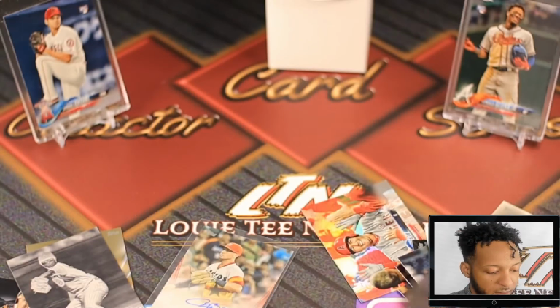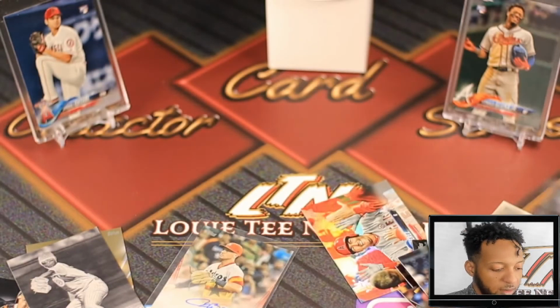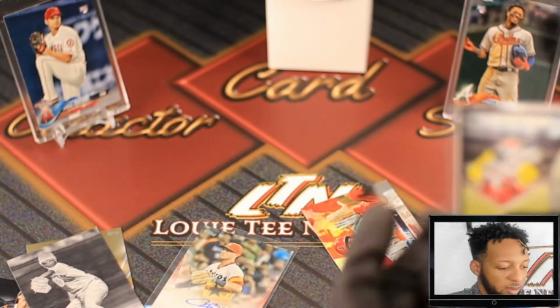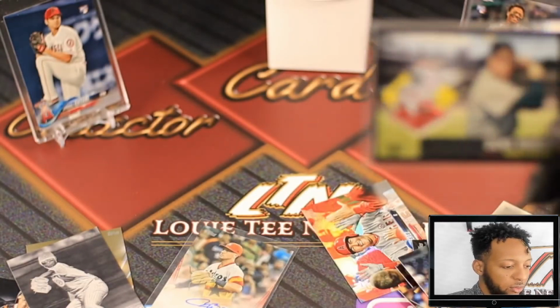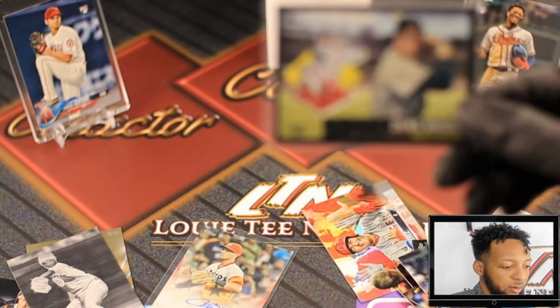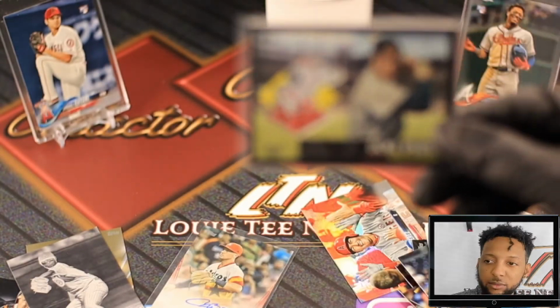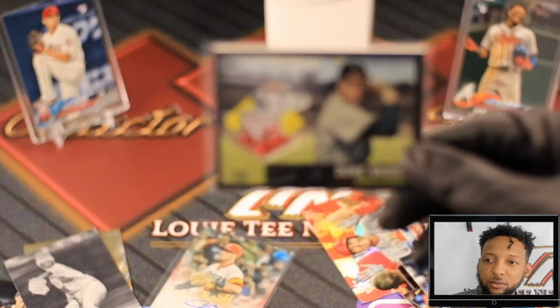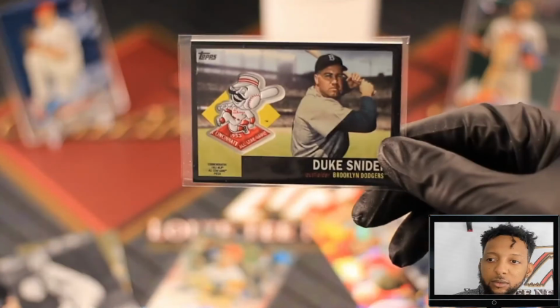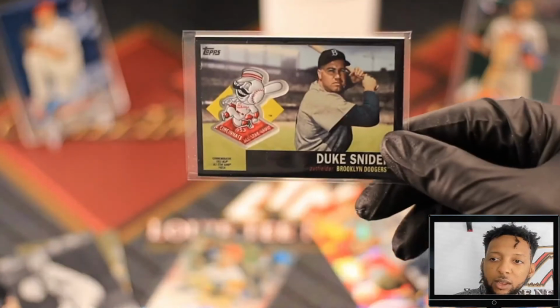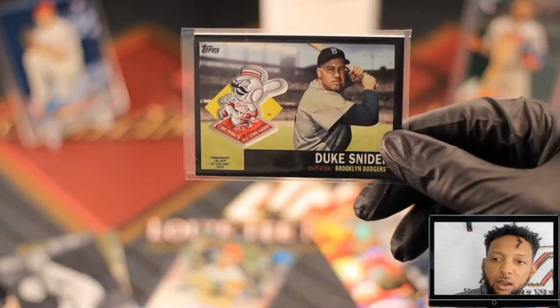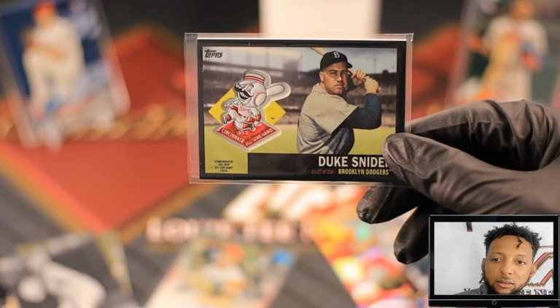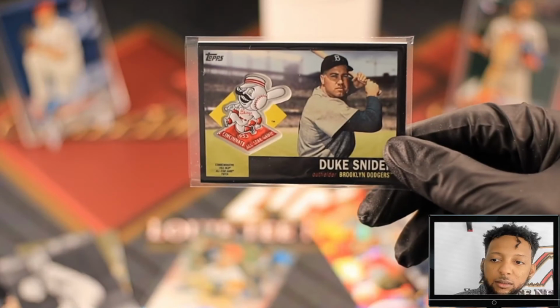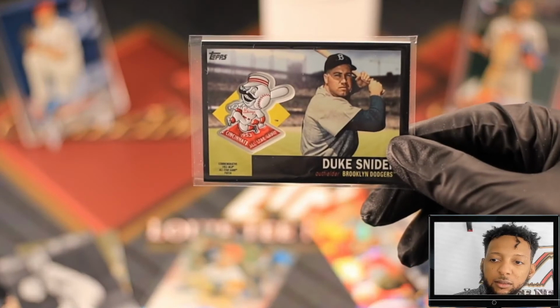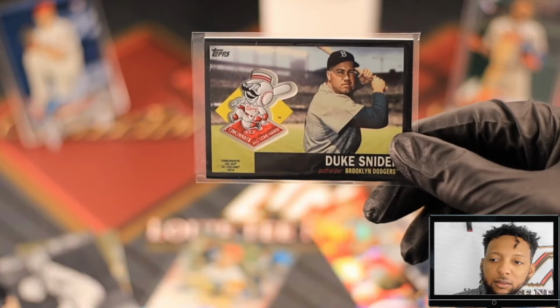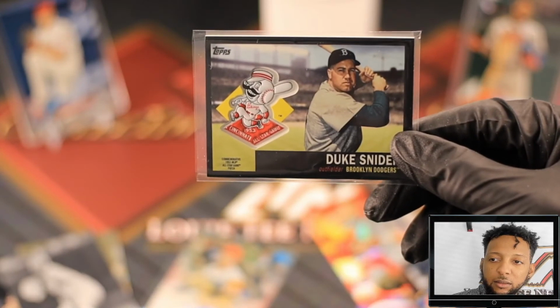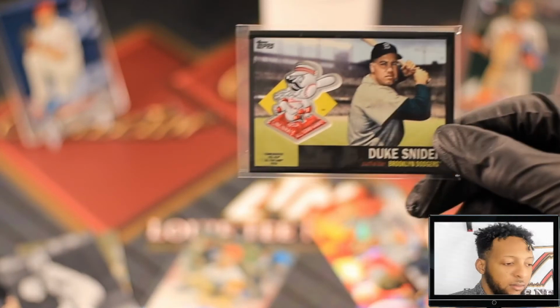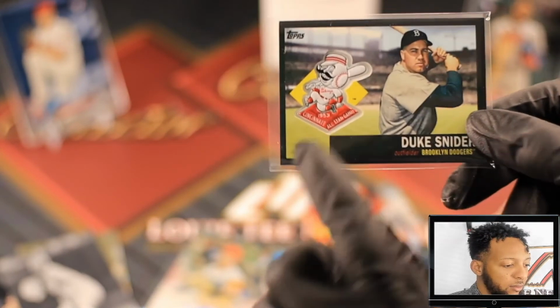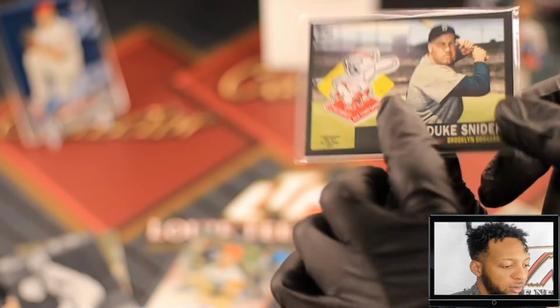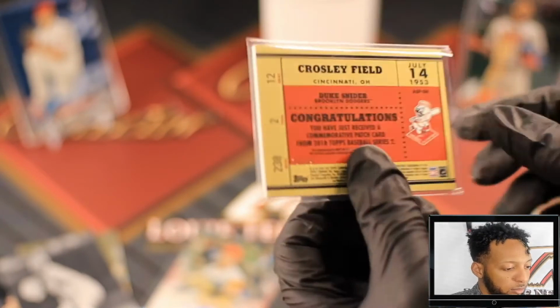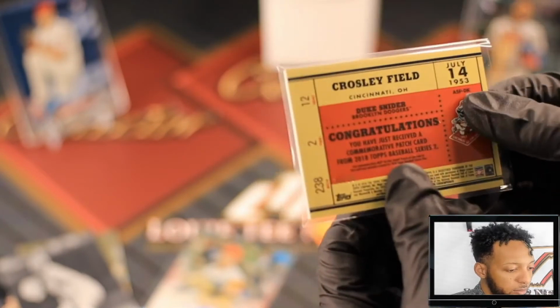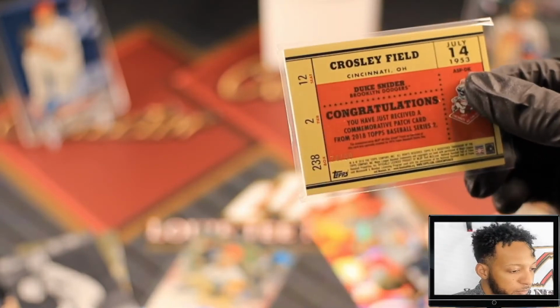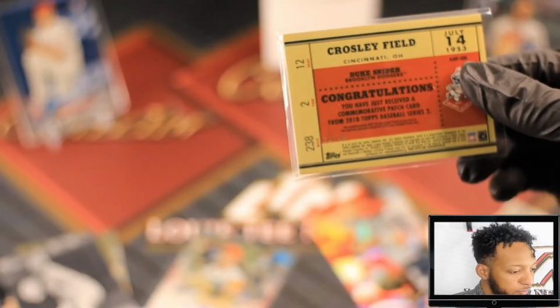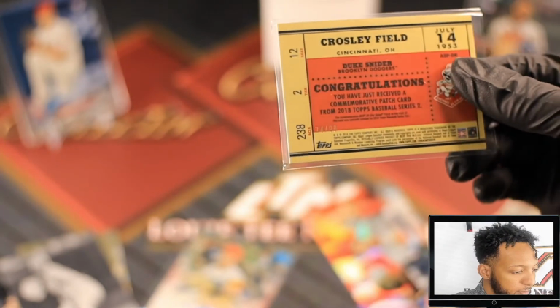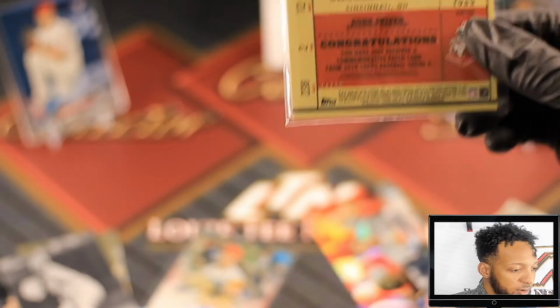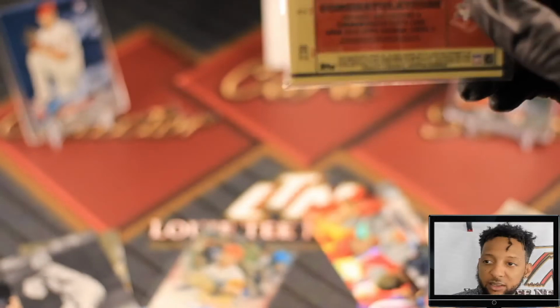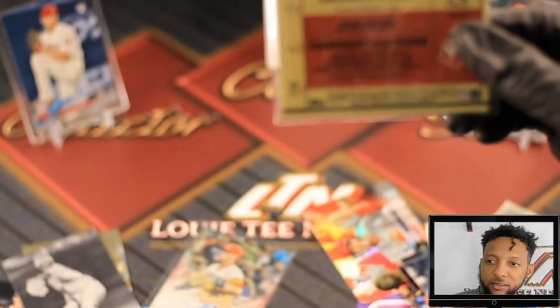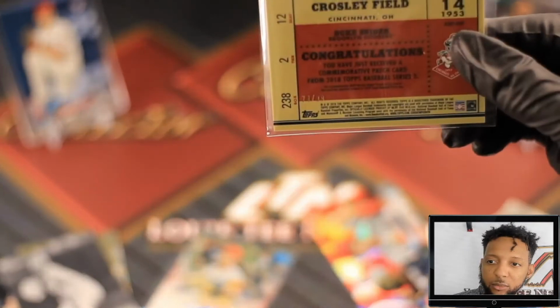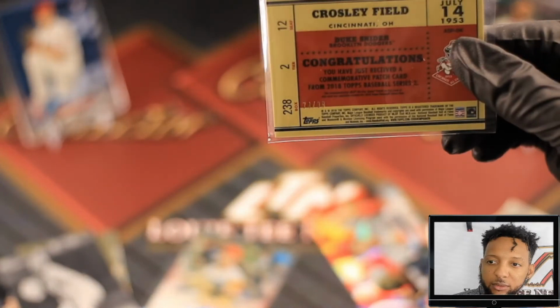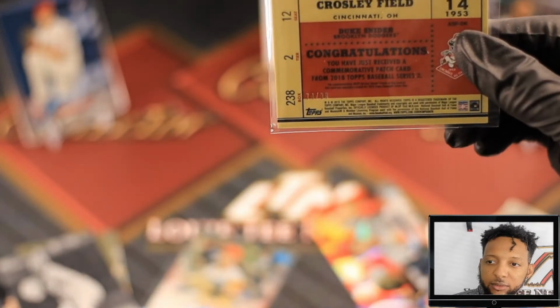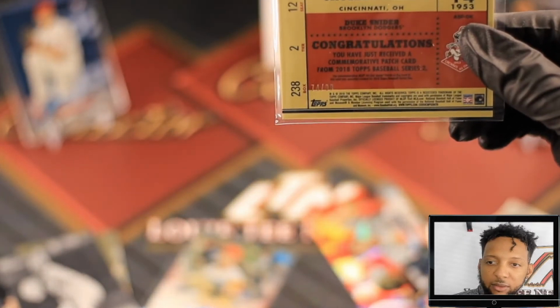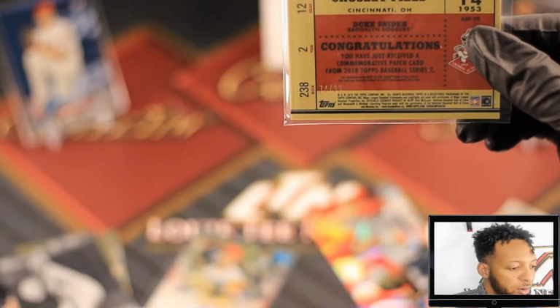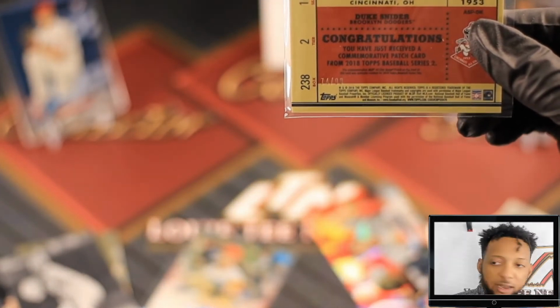Overall, pretty stoked about what we did here in this hunt. You come away with a Shohei Ohtani rookie early in the pull, you follow that up with an Alex Bregman auto - that's not bad. And you finish it off with this Duke Snyder relic card.